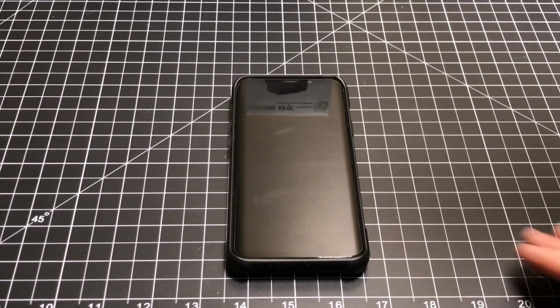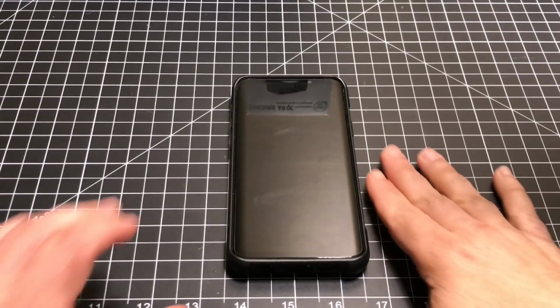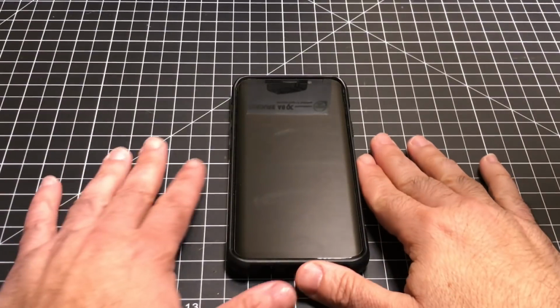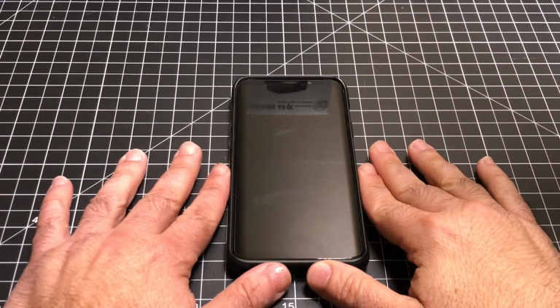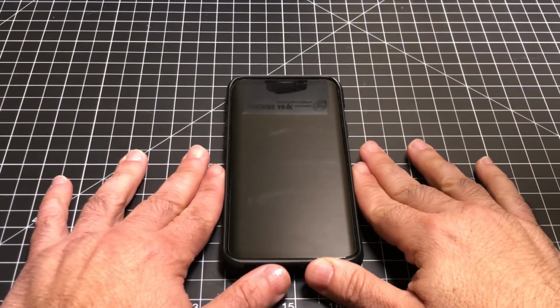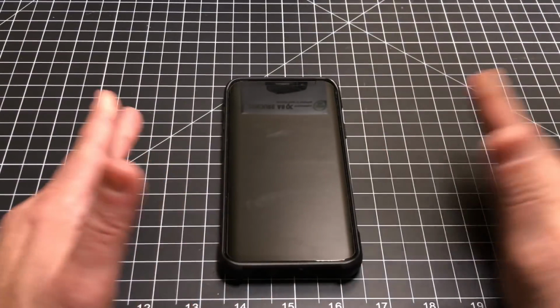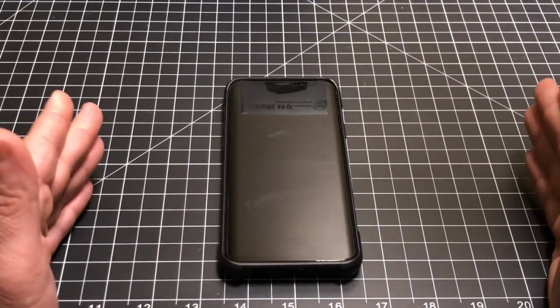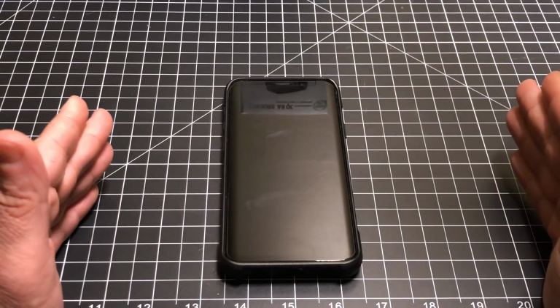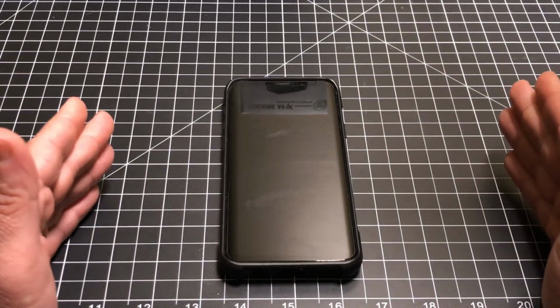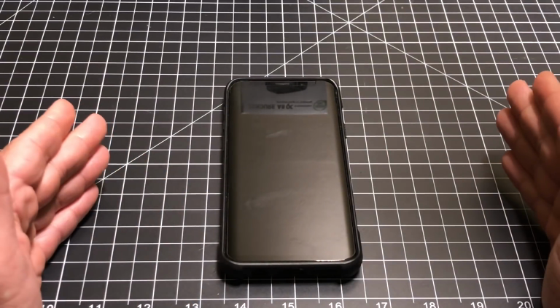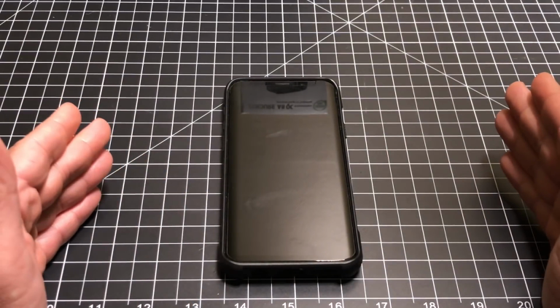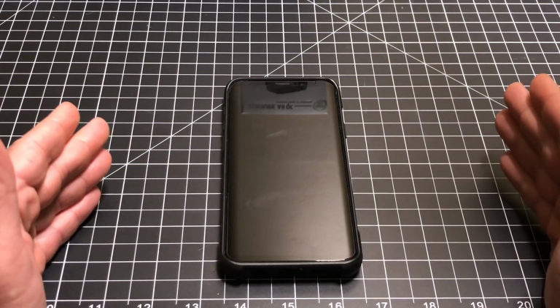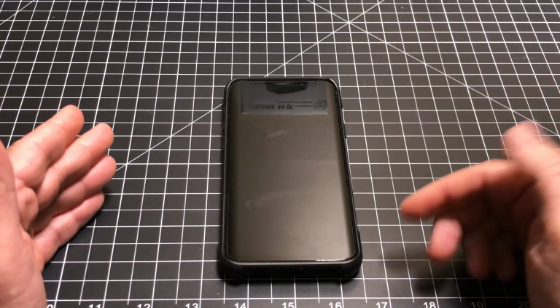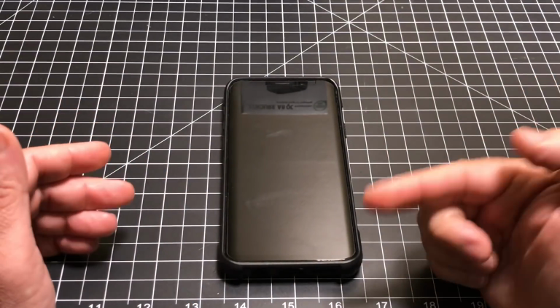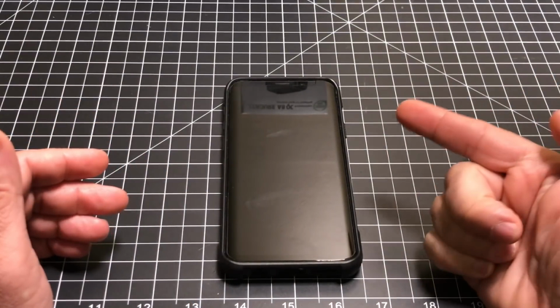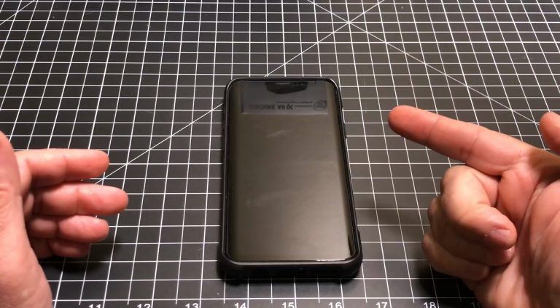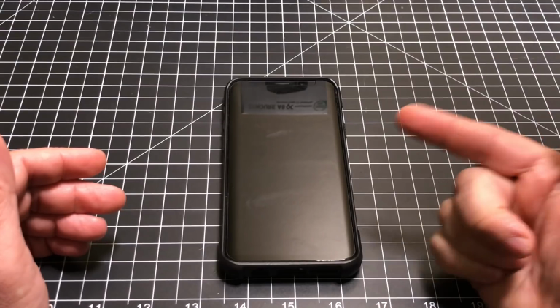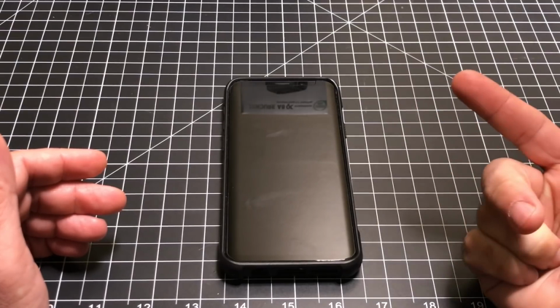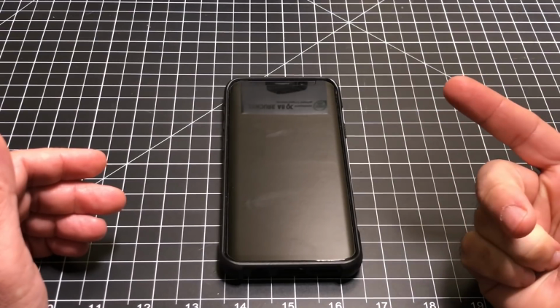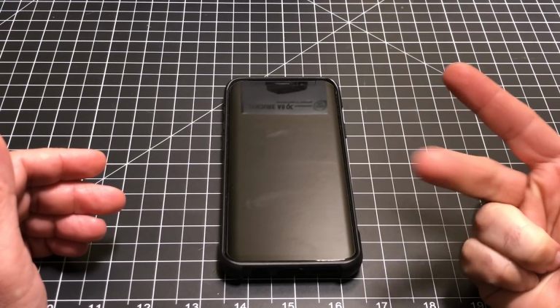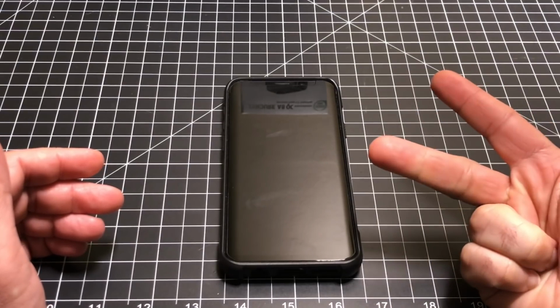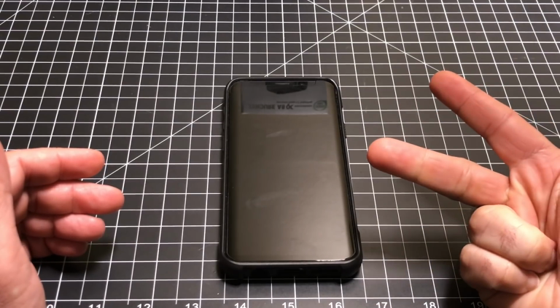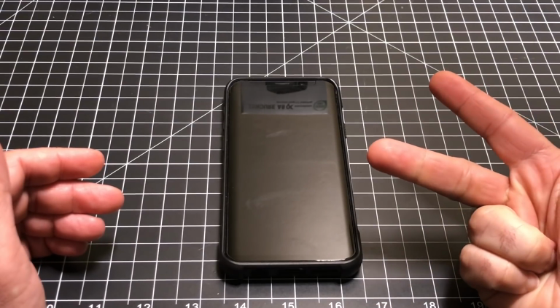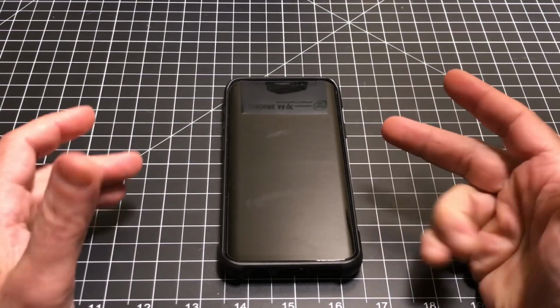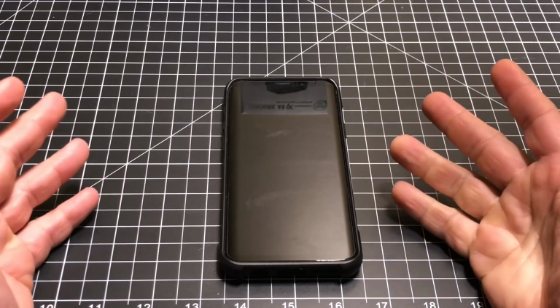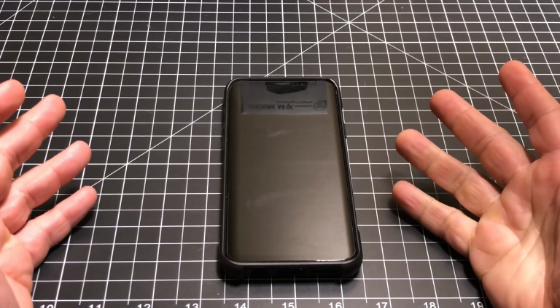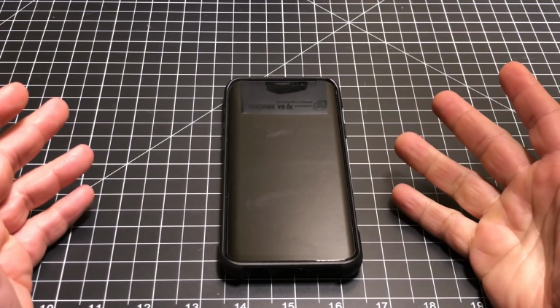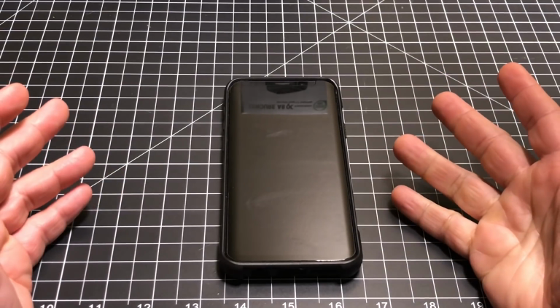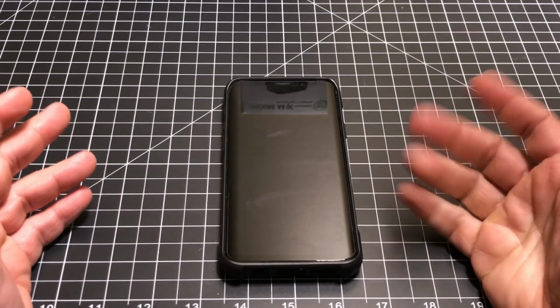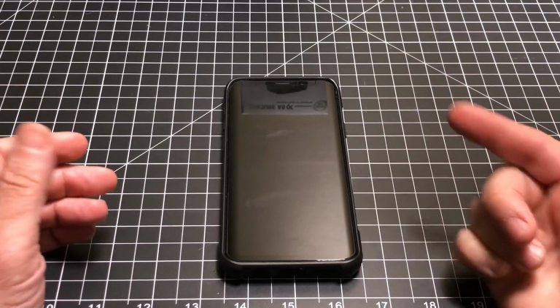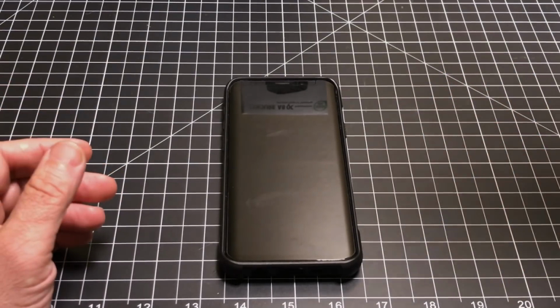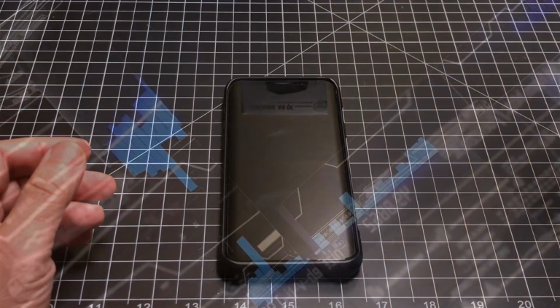Hey guys, eBP Man here, and today I'm going to show you a couple tips on how you can start your phone in safe mode or do a soft reboot, especially when your phone freezes. Let's check it out.